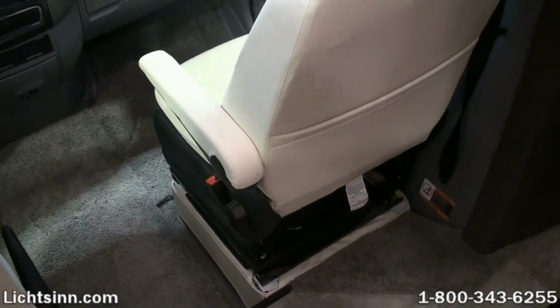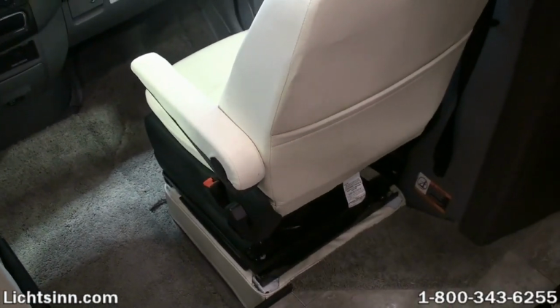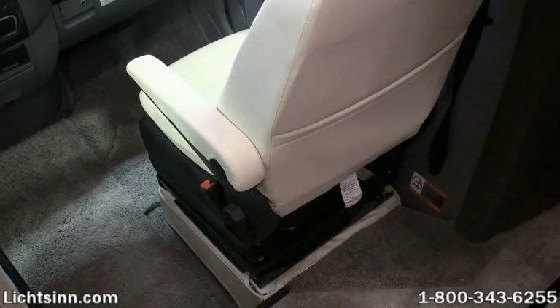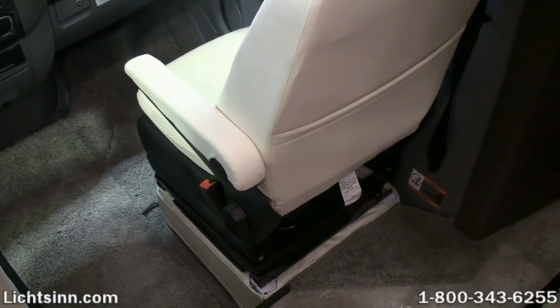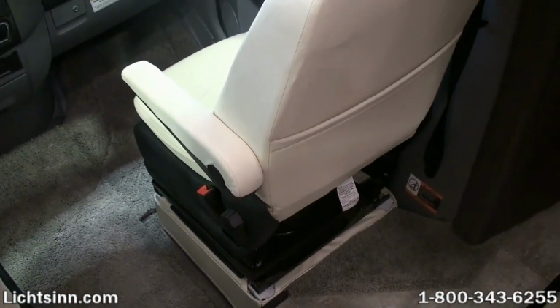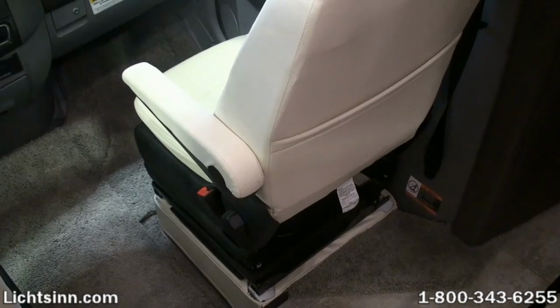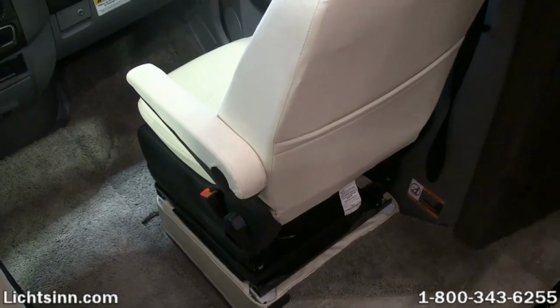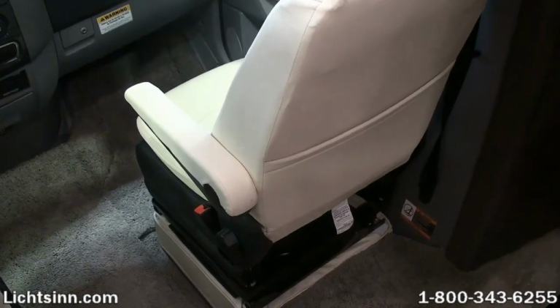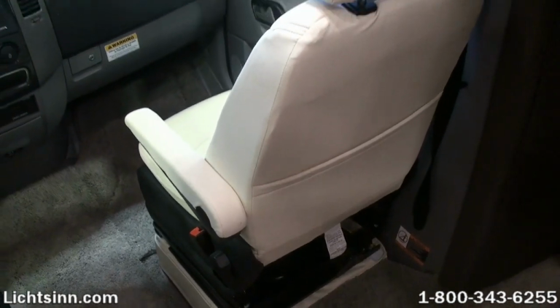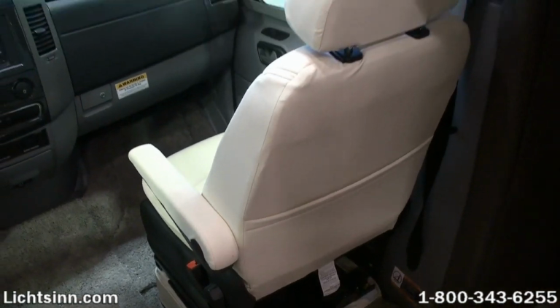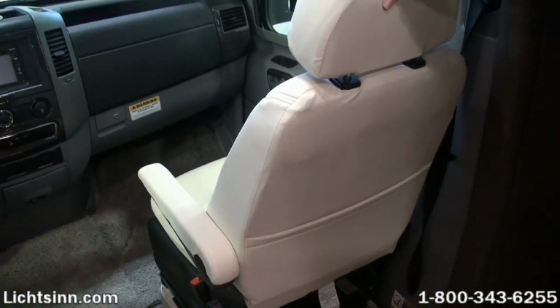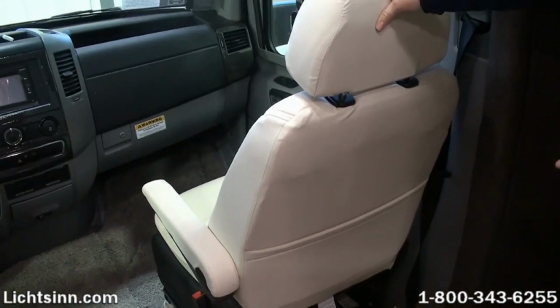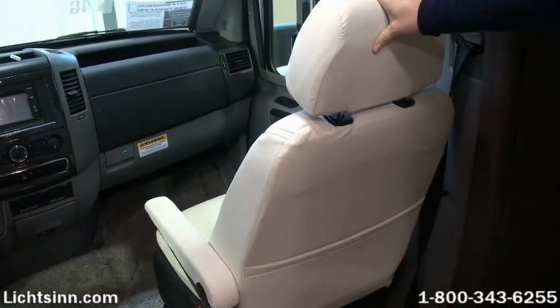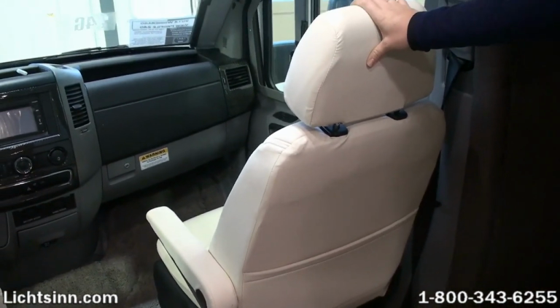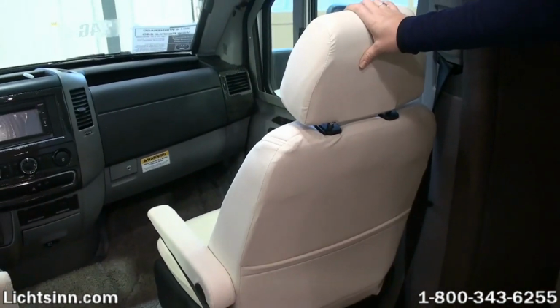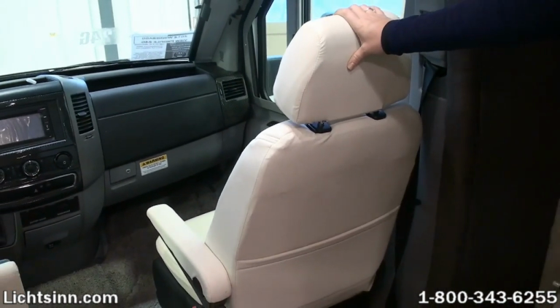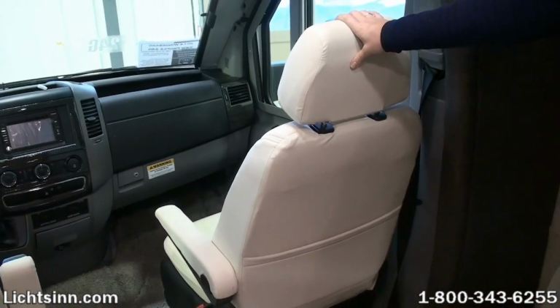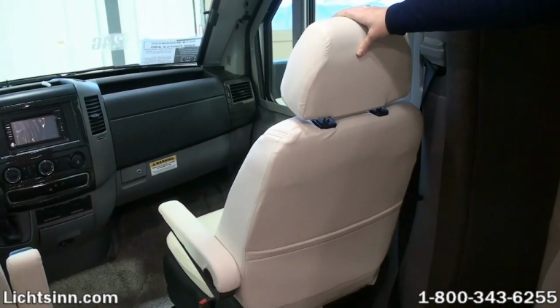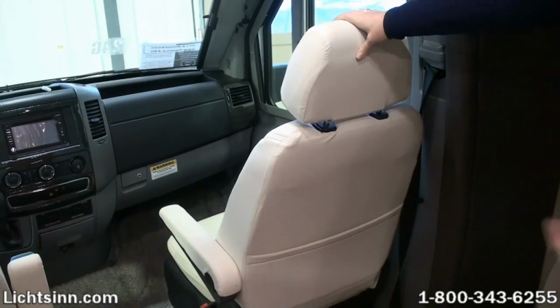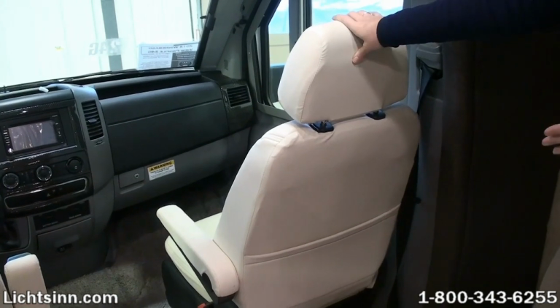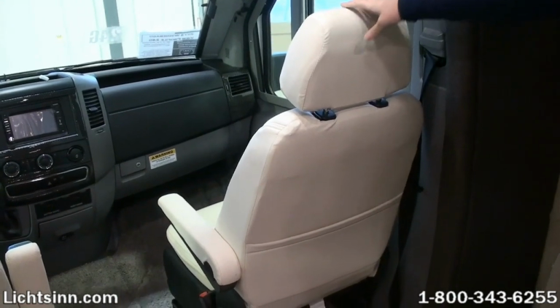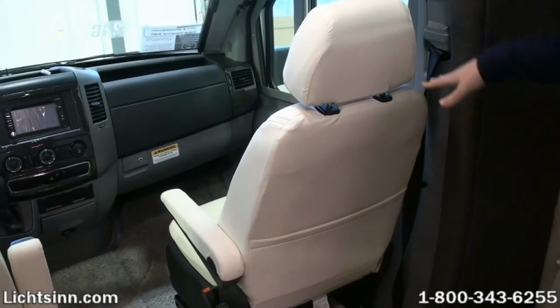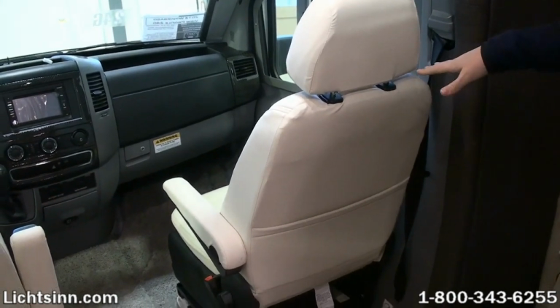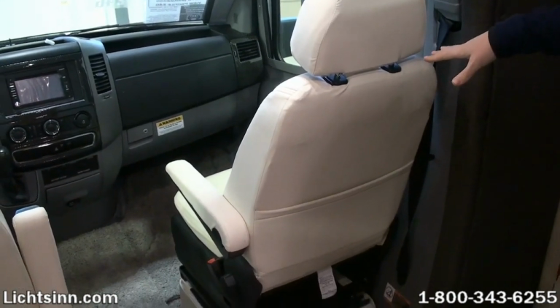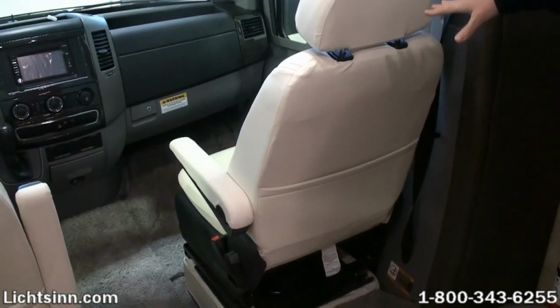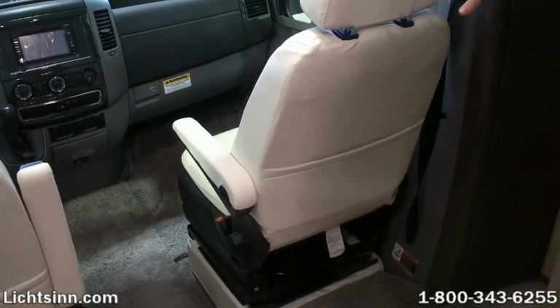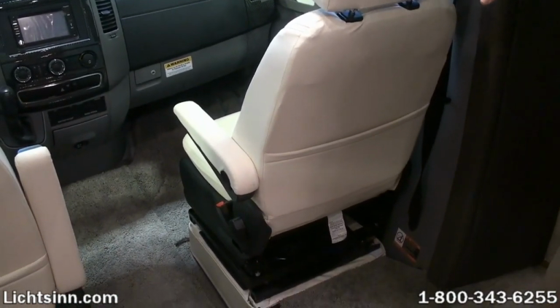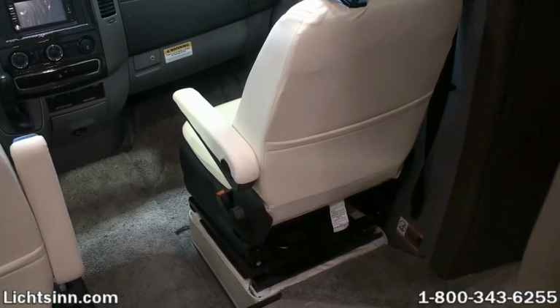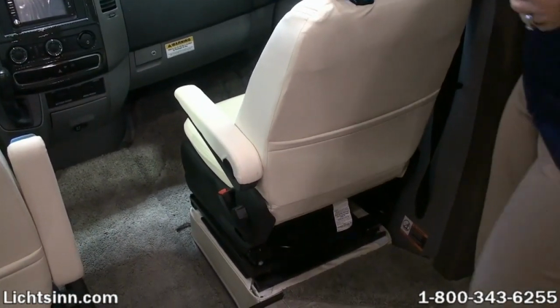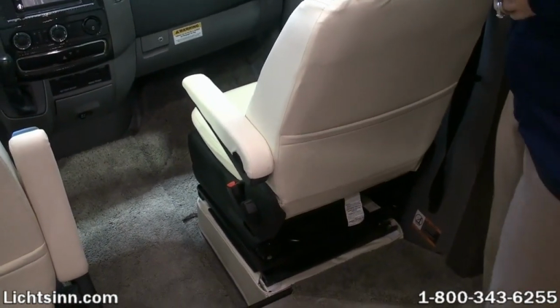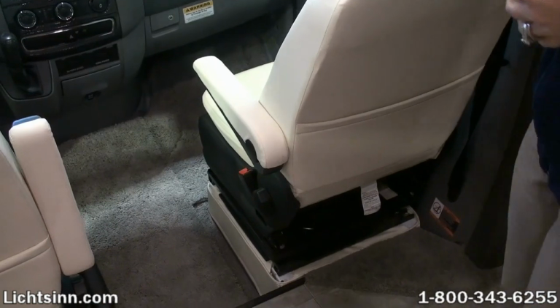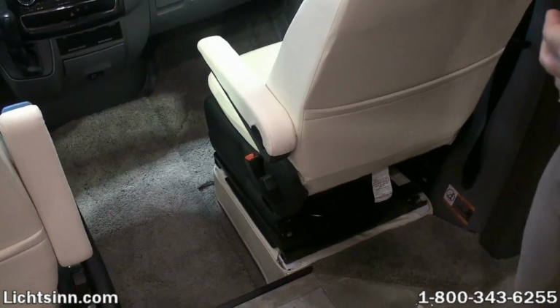So again, this would be in any of the Winnebago Touring Coach, the Aera lineup, the Vue Navion, including the Vue Profile and Navion IQ, as well as the VN Raos as well. So it's a very simple process.